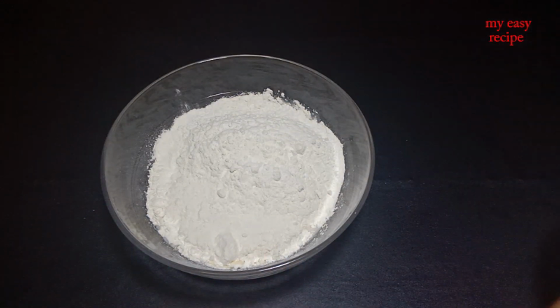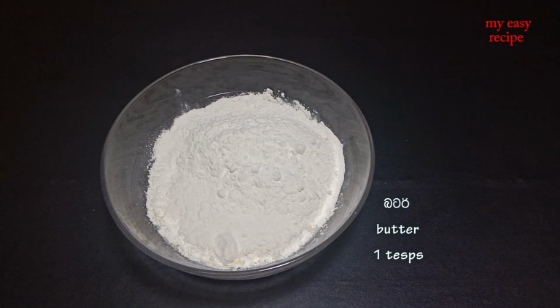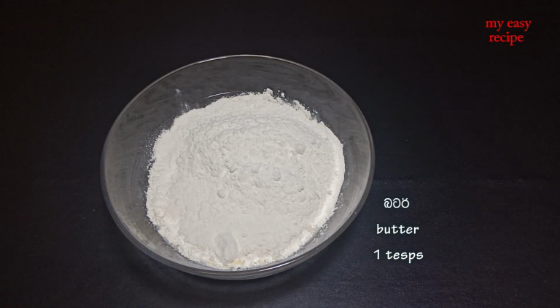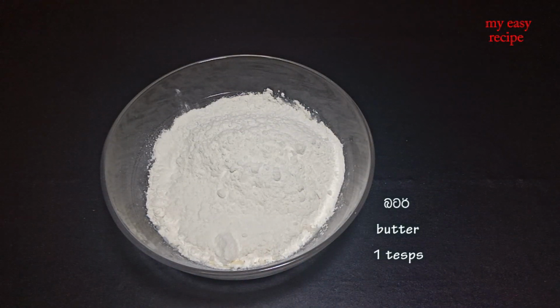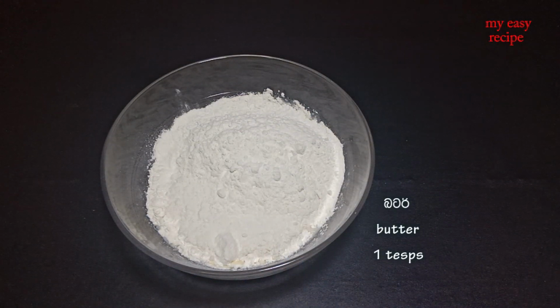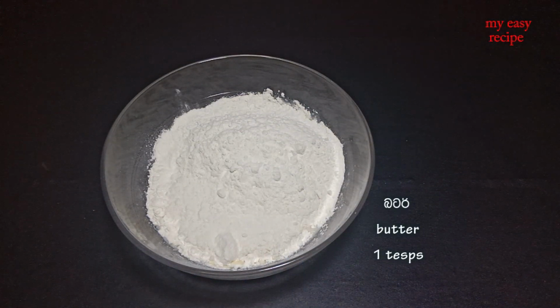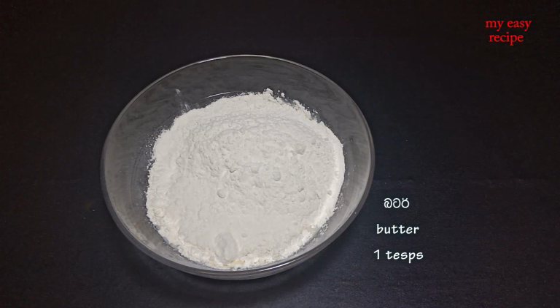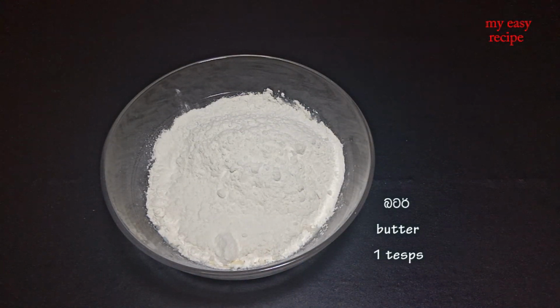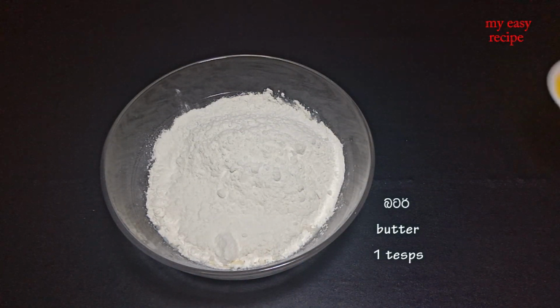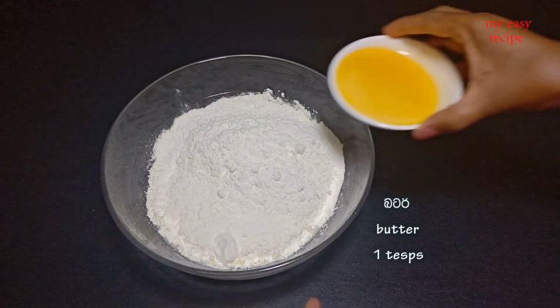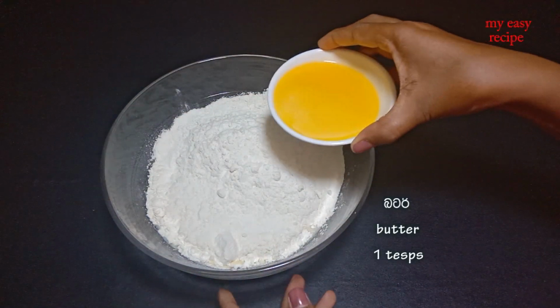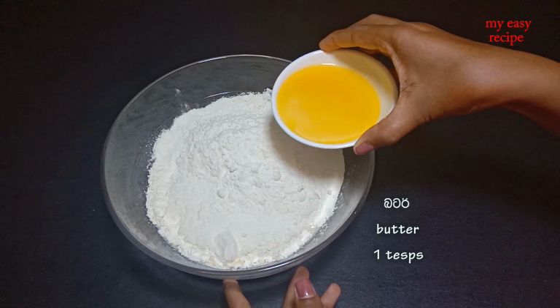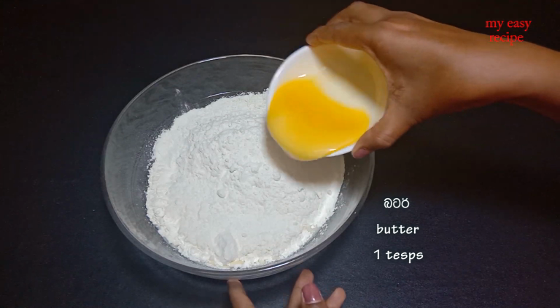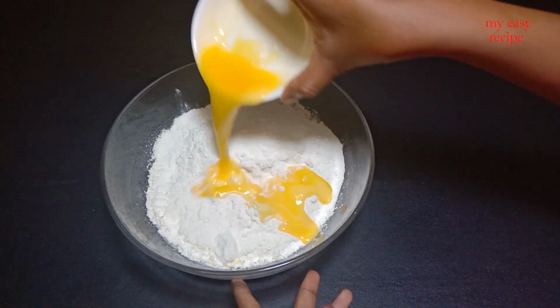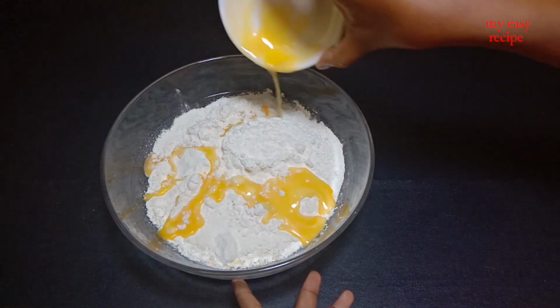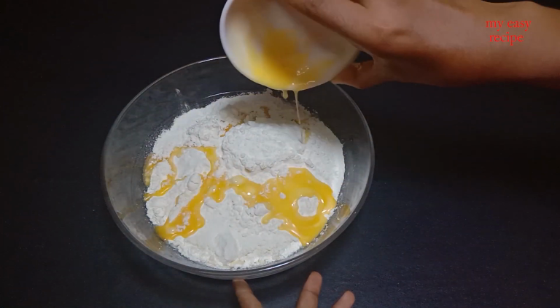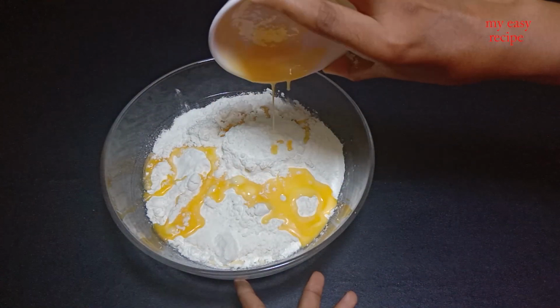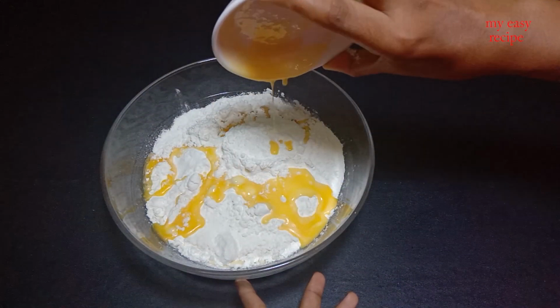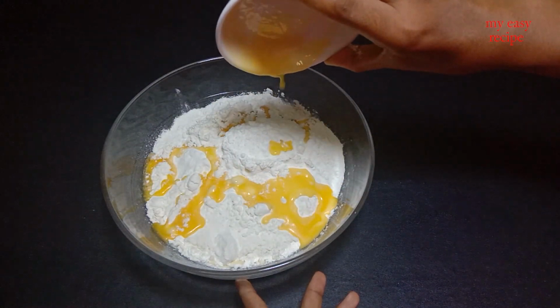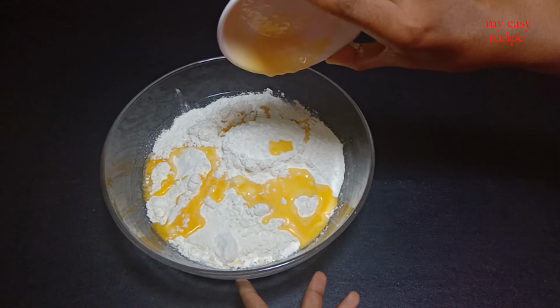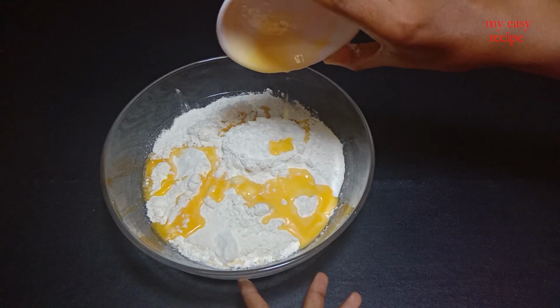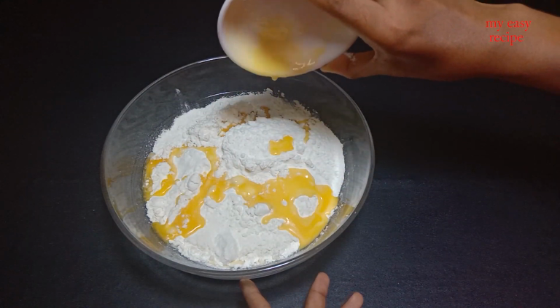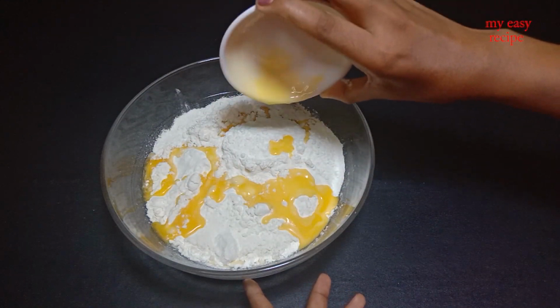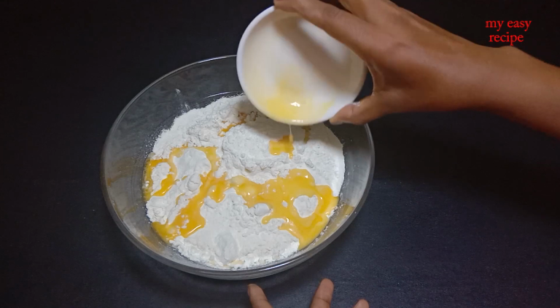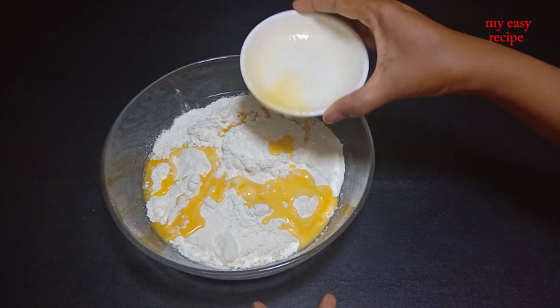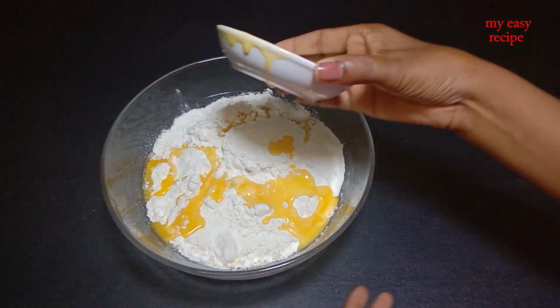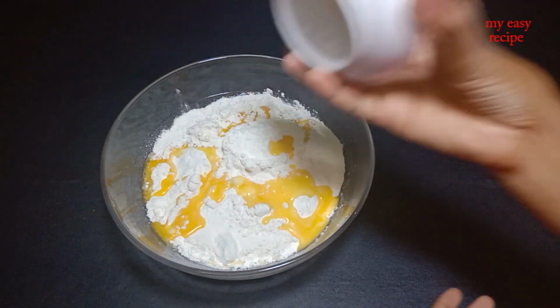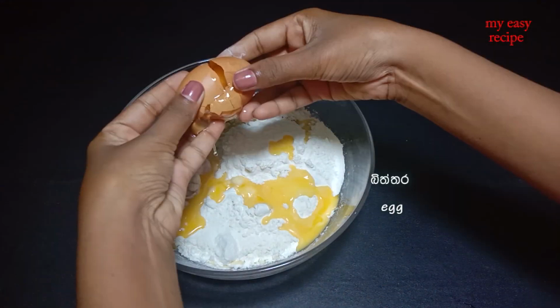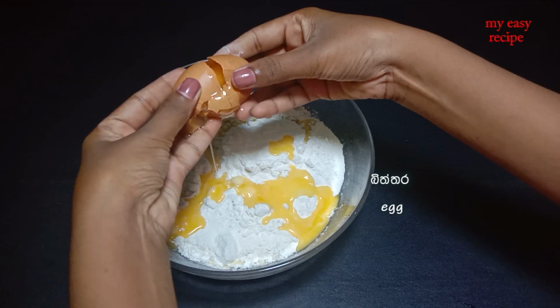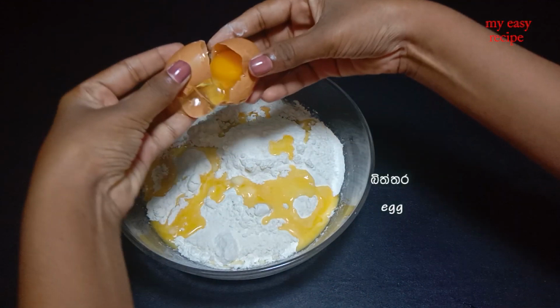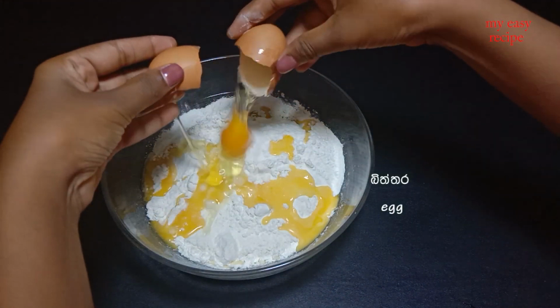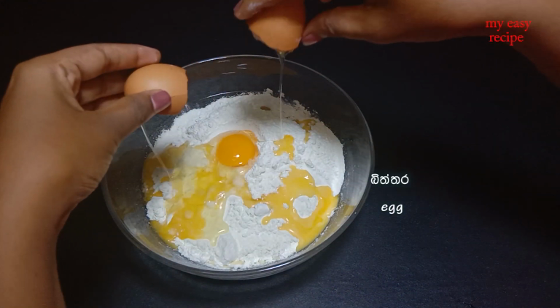Don't forget to keep the butter coming. You can keep the powder in the pot. Keep the water coming.